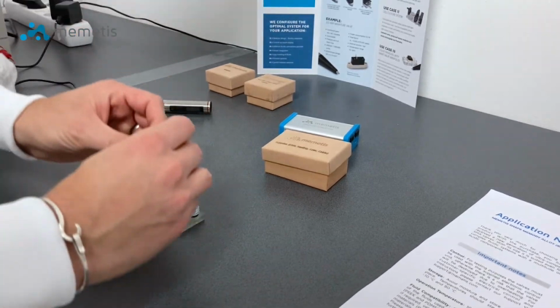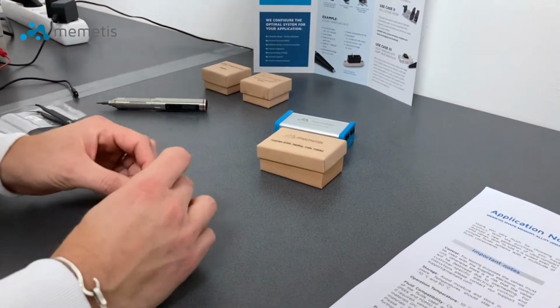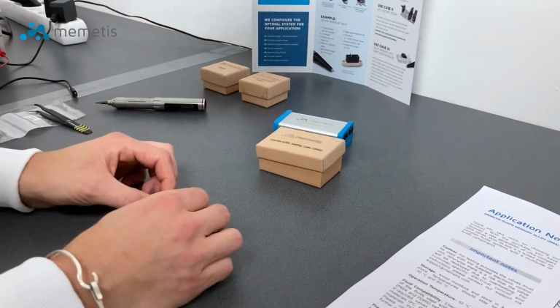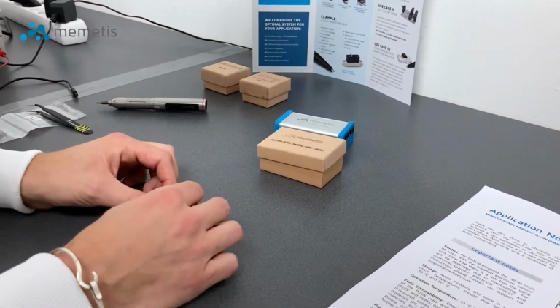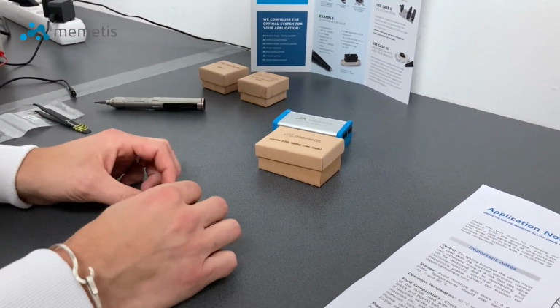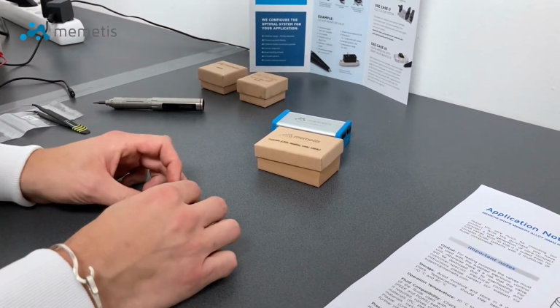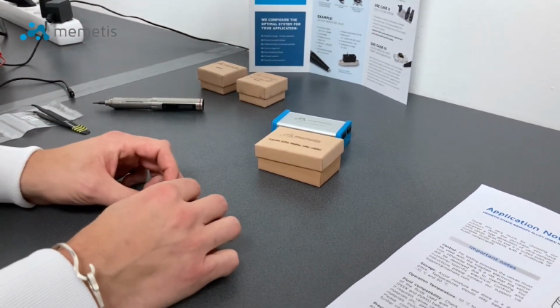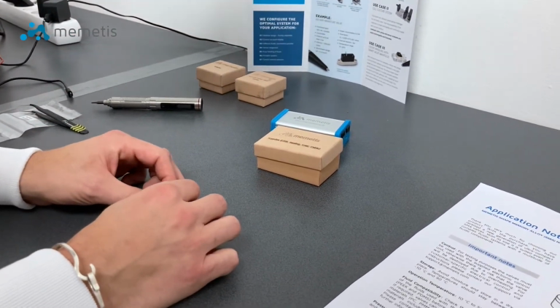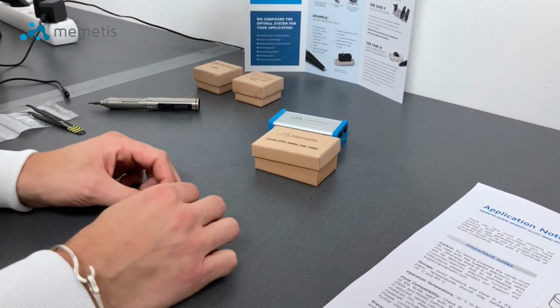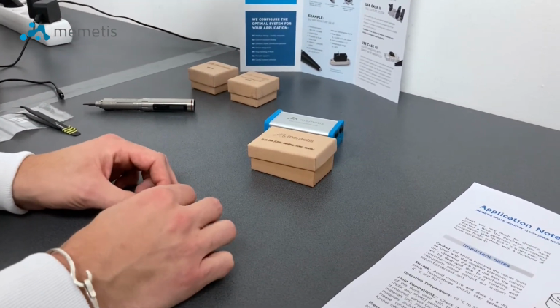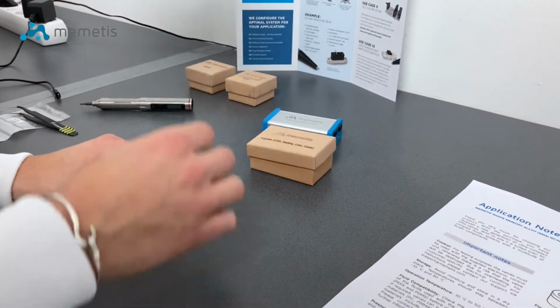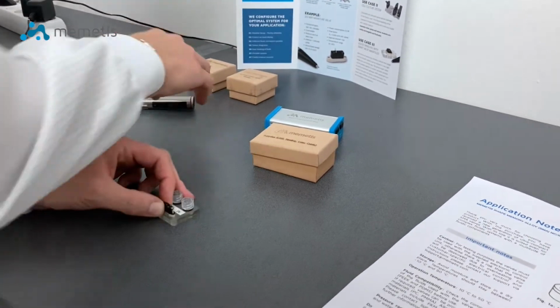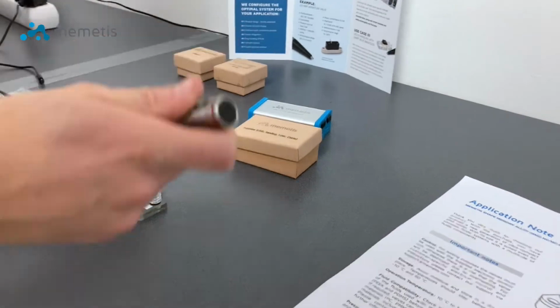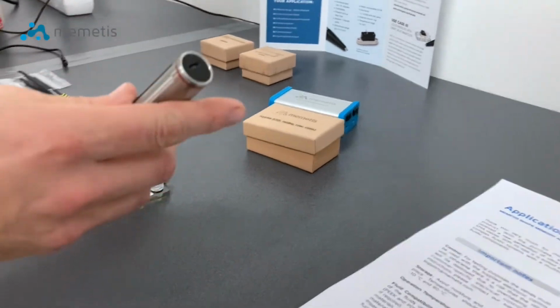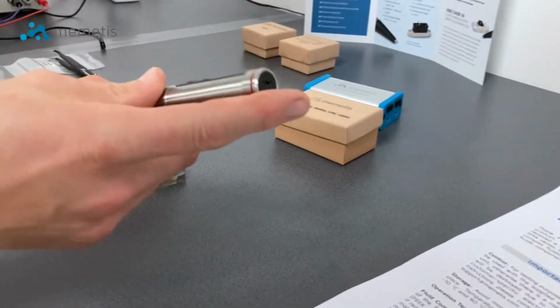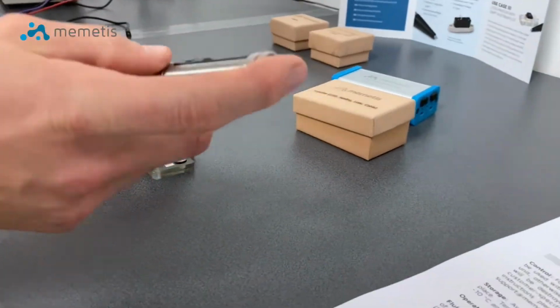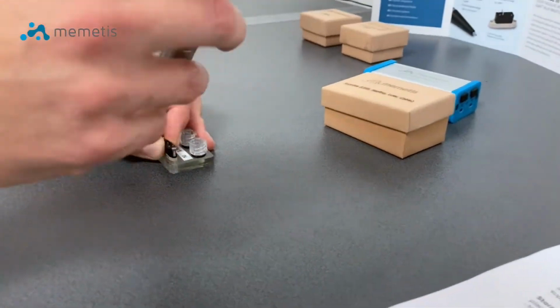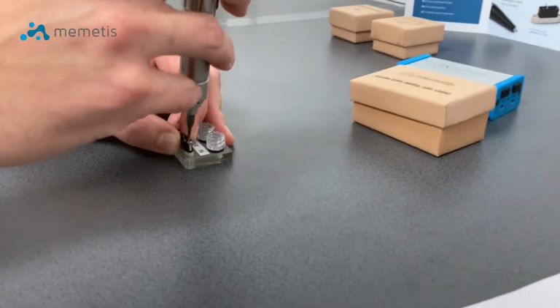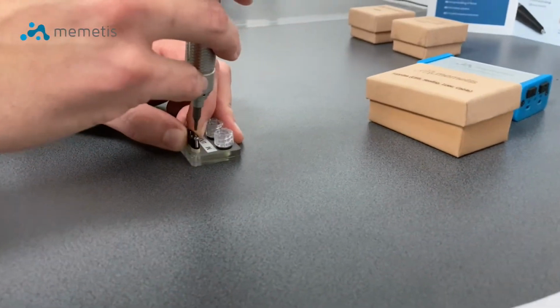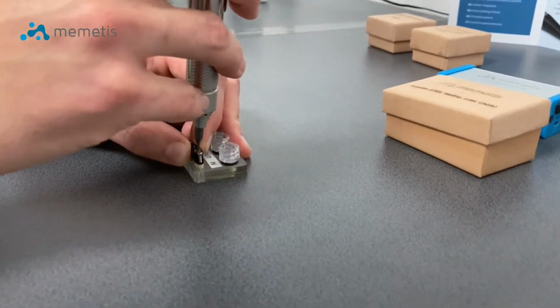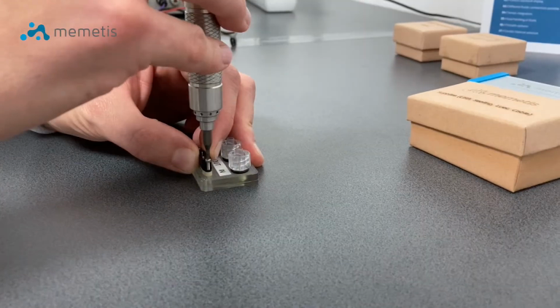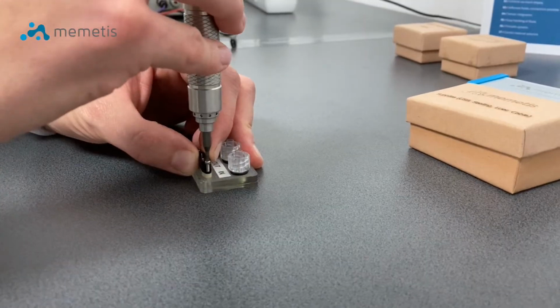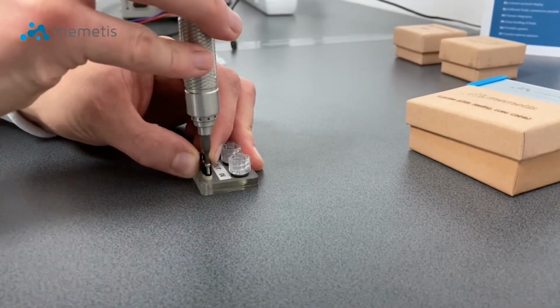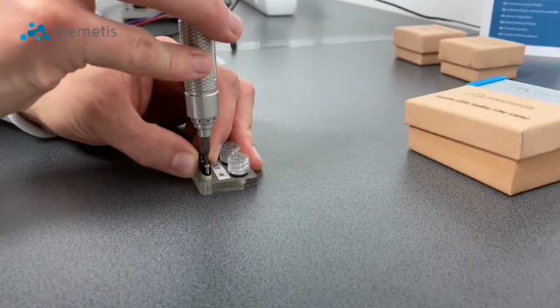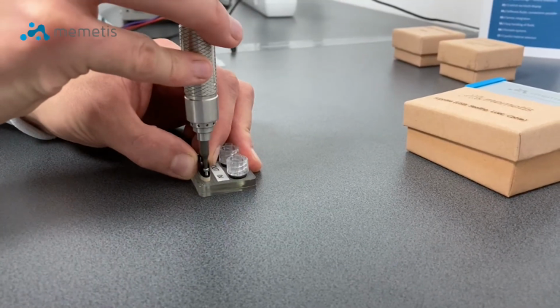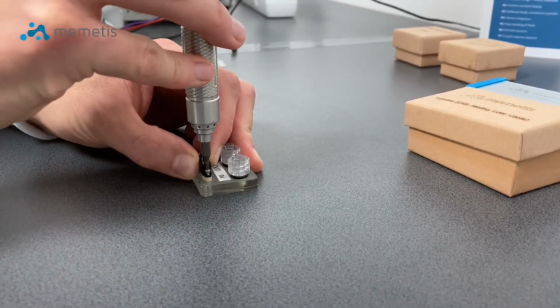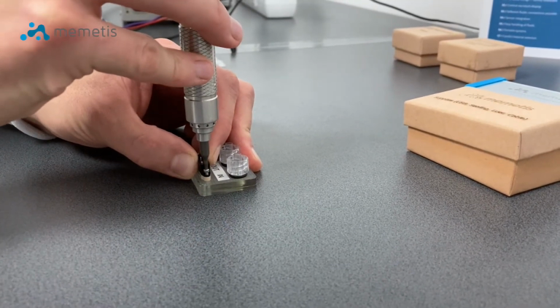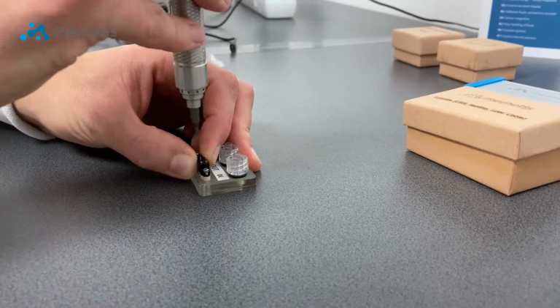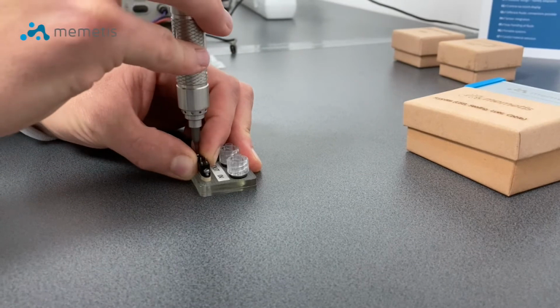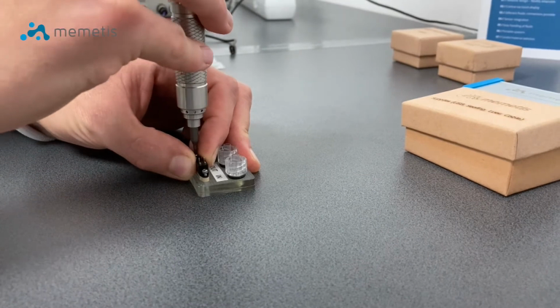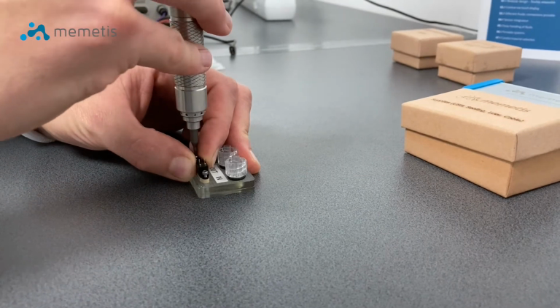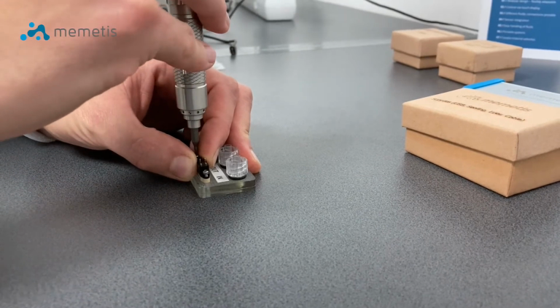Next, the valve is installed on the fluidic connector block while making sure the inlet and outlet properly fit to the fluidic connector.